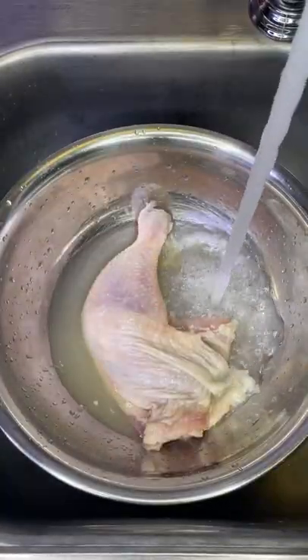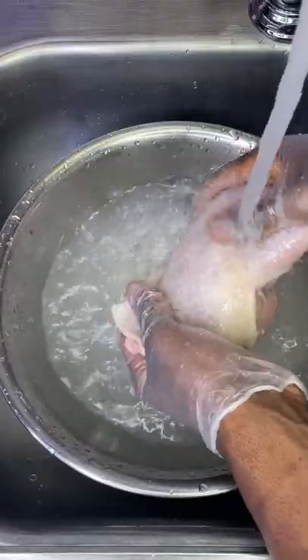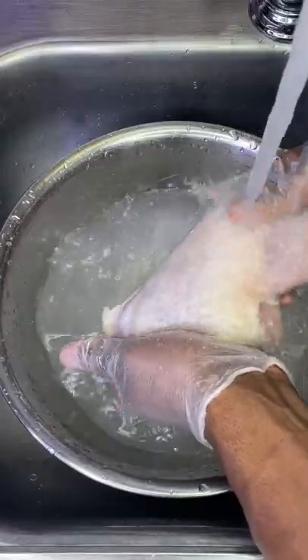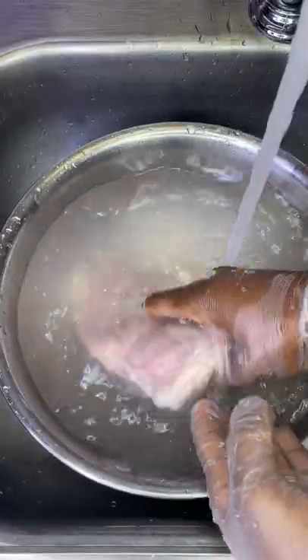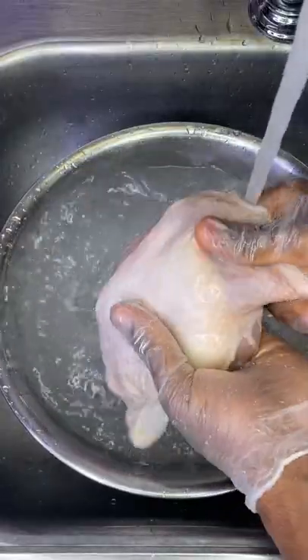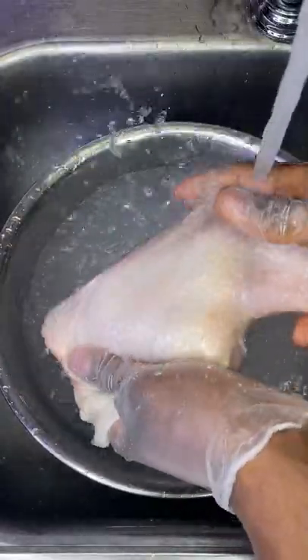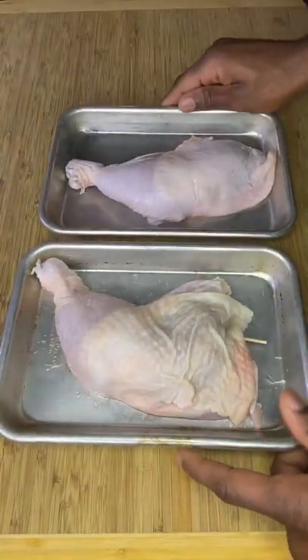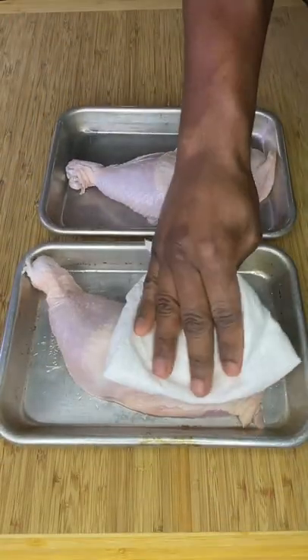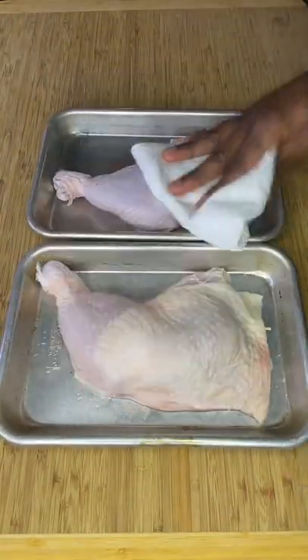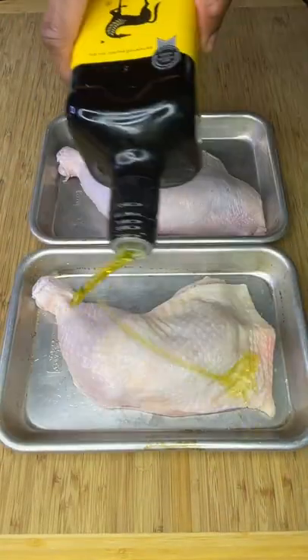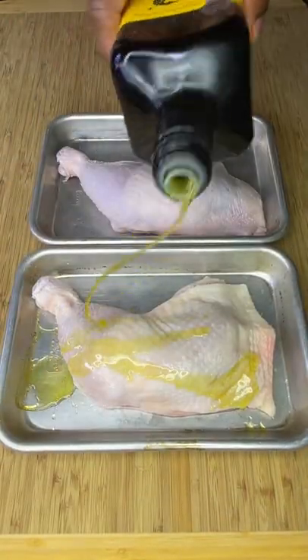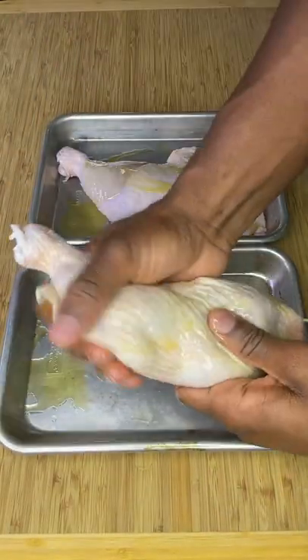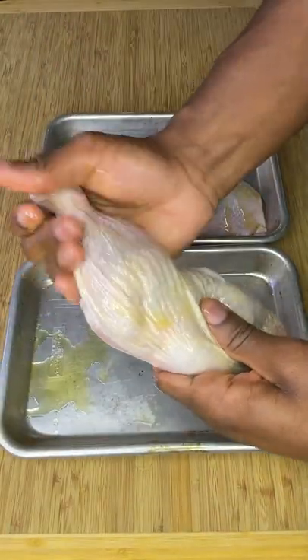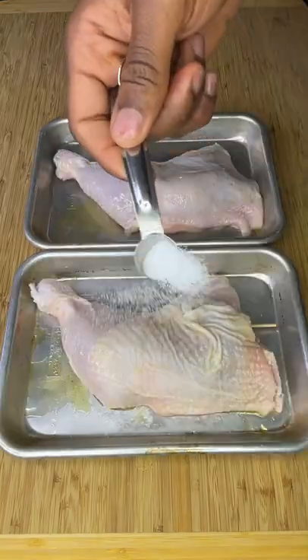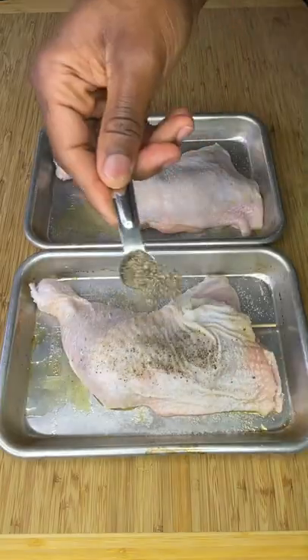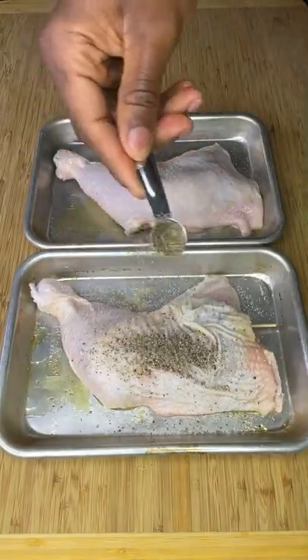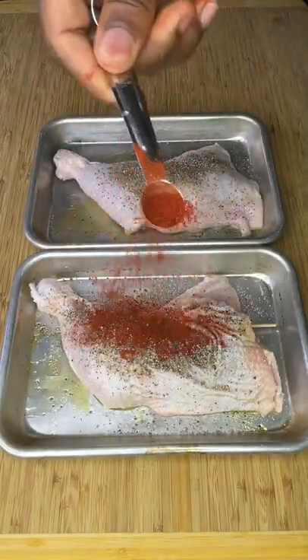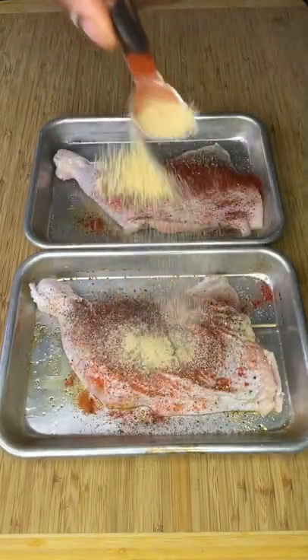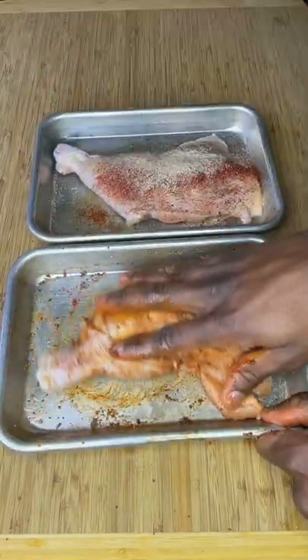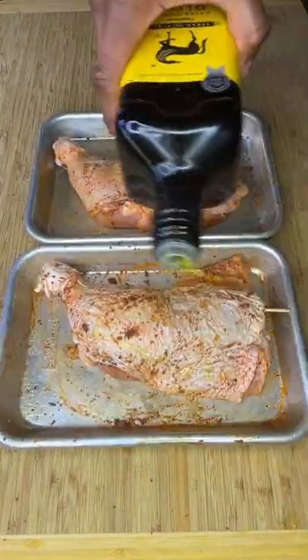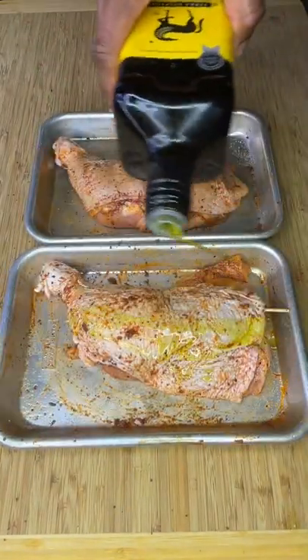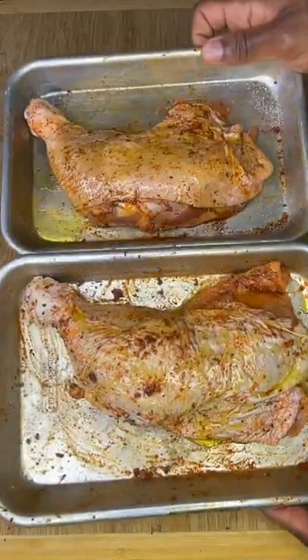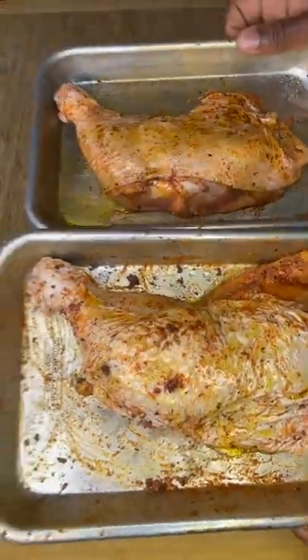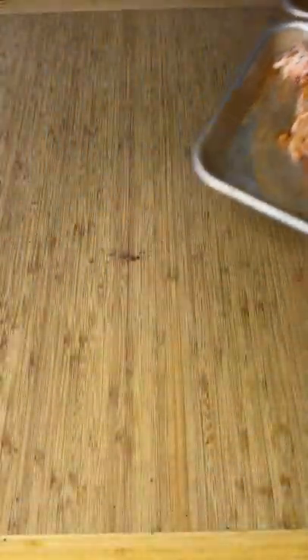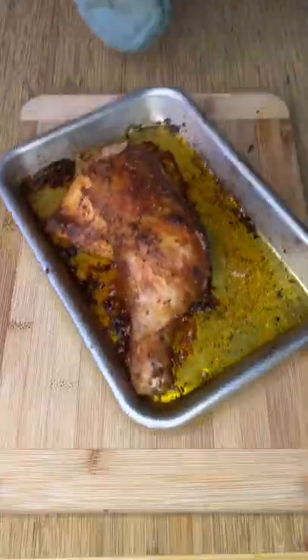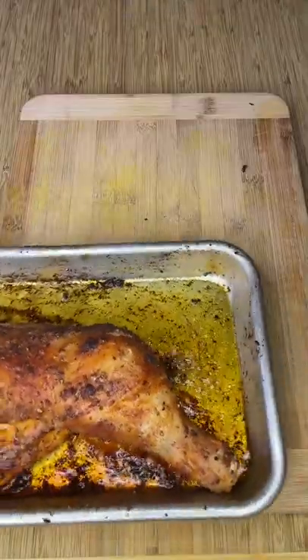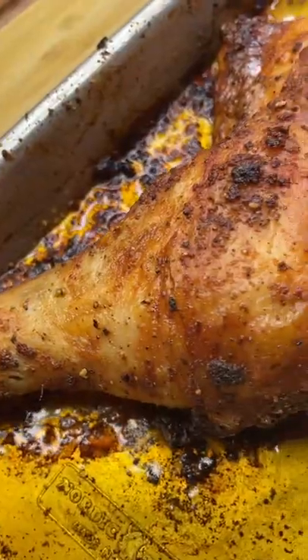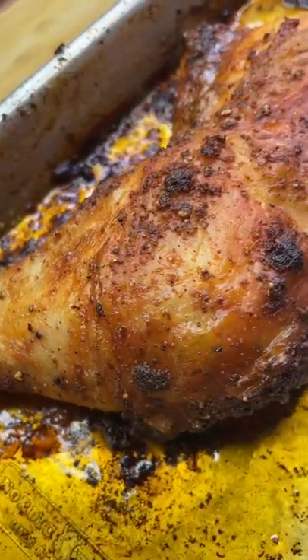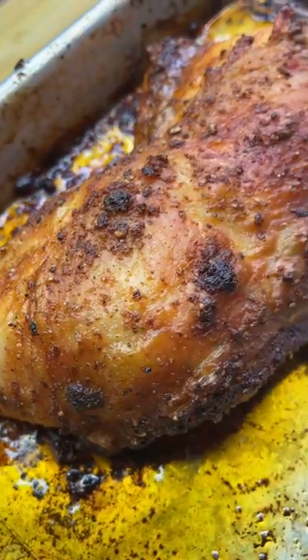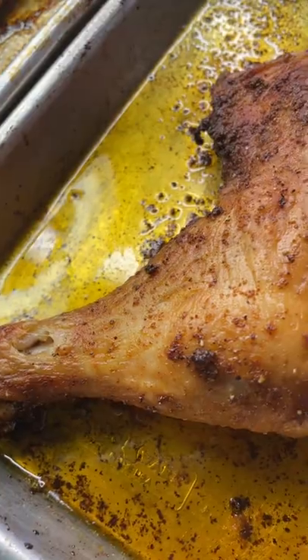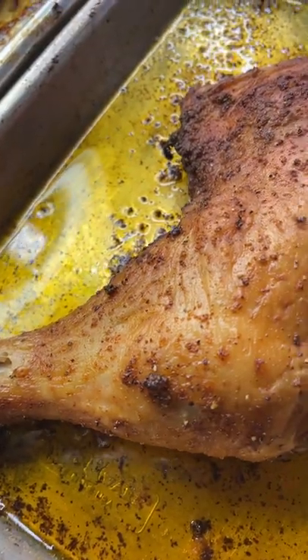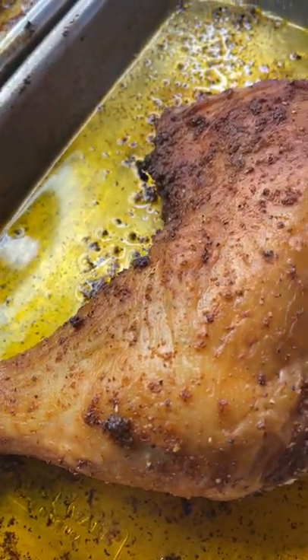While the other gets patted dry straight from the package, they both get rubbed down with equal parts olive oil, salt, pepper, garlic, and paprika. We topped with more oil, then cooked in a 350 degree convection oven until very tender, crispy, and juicy.